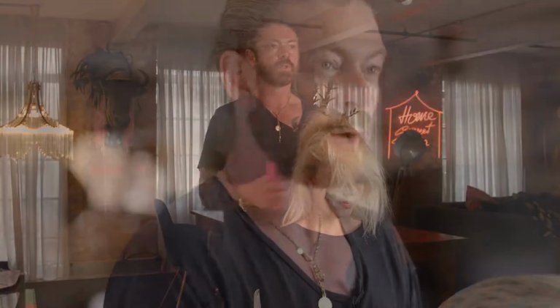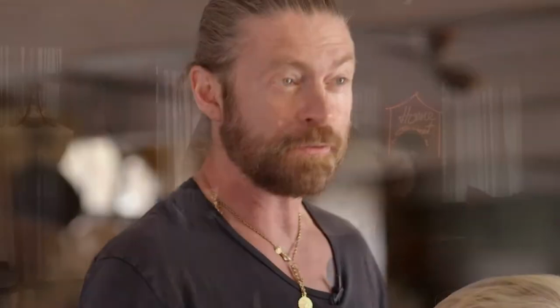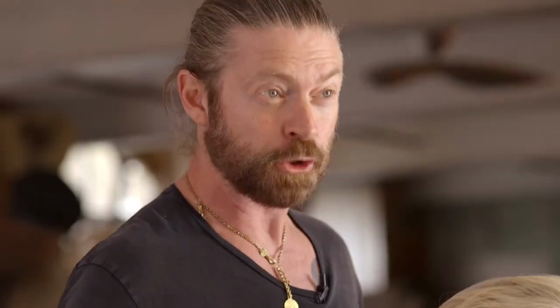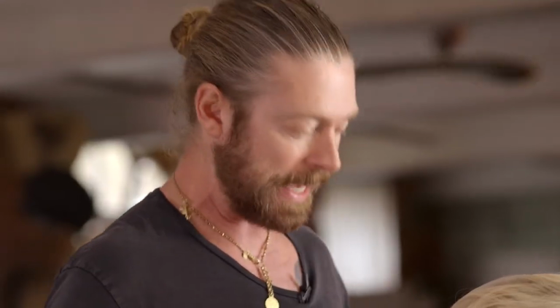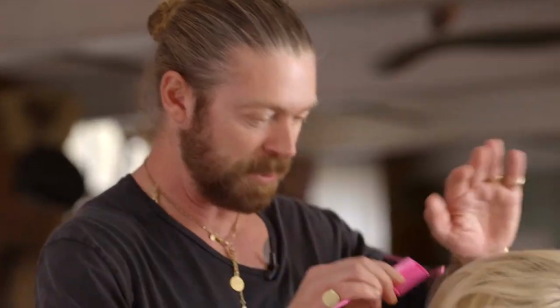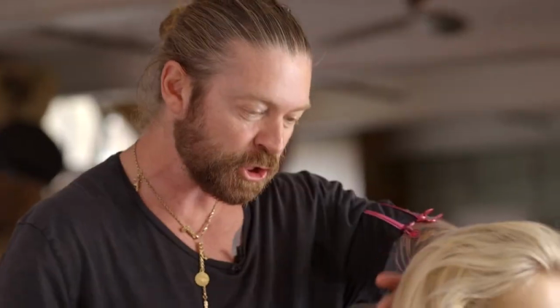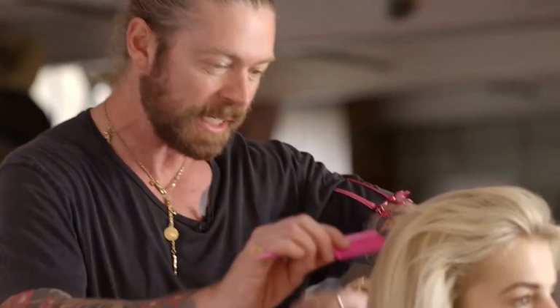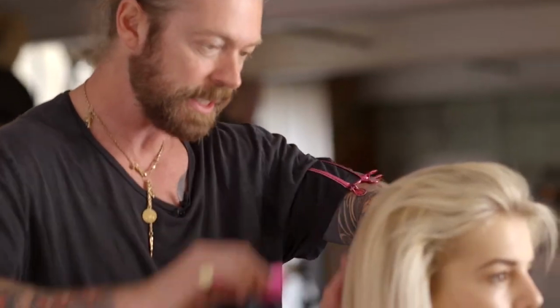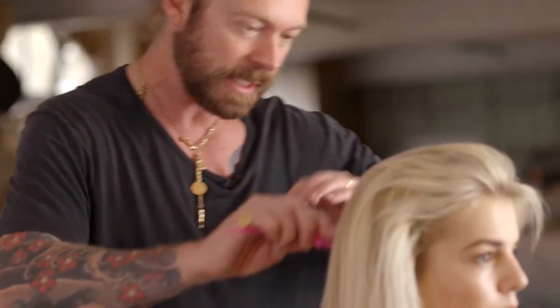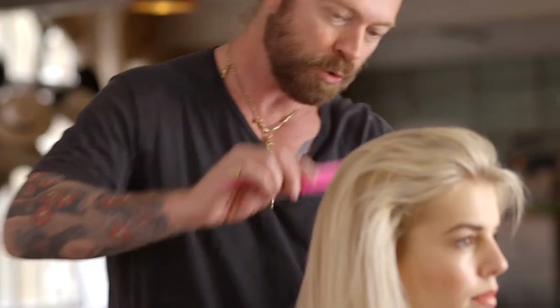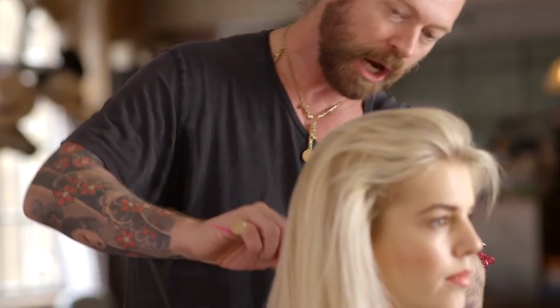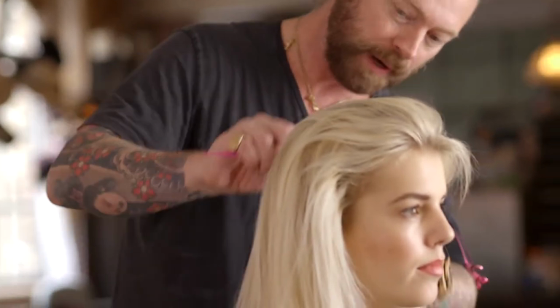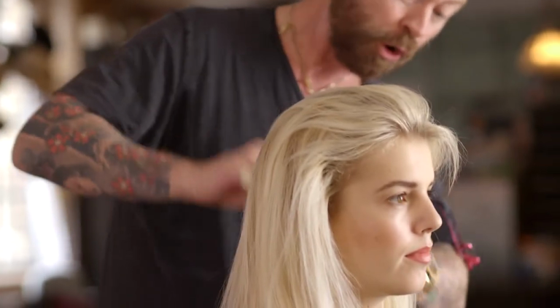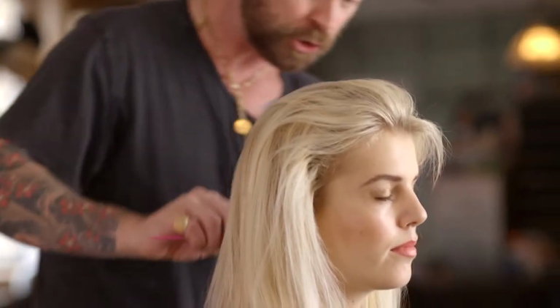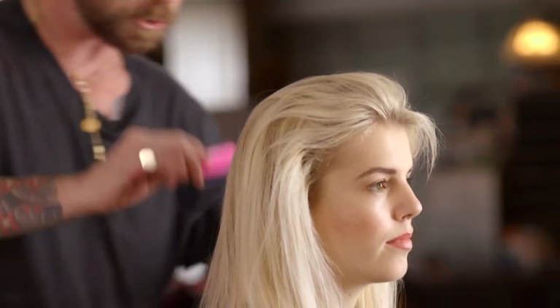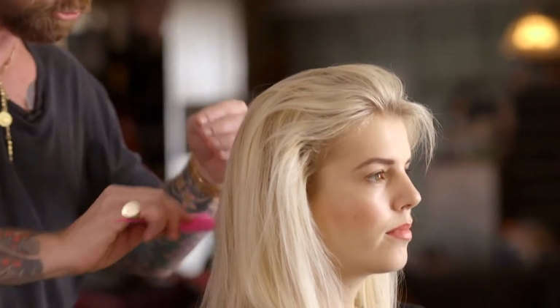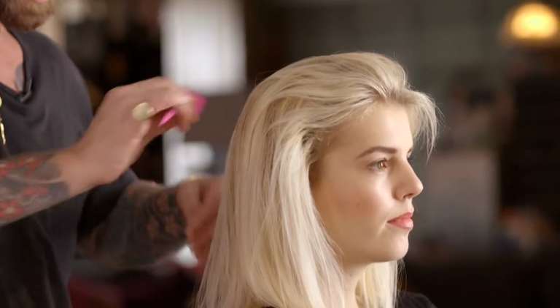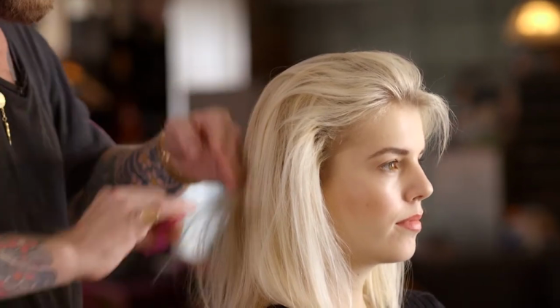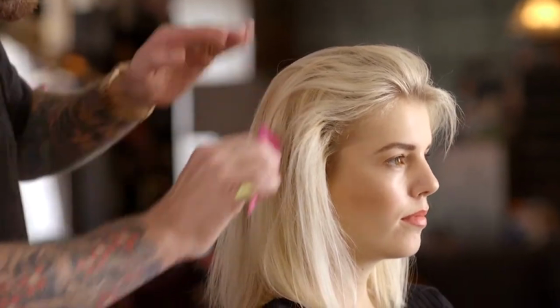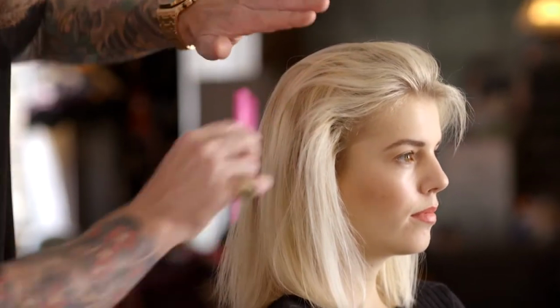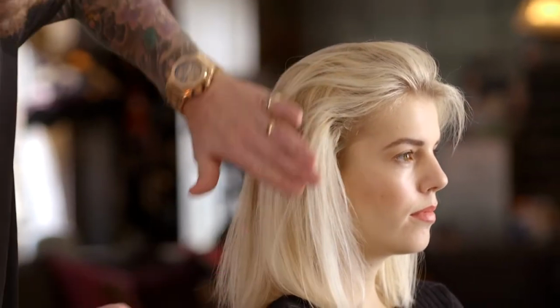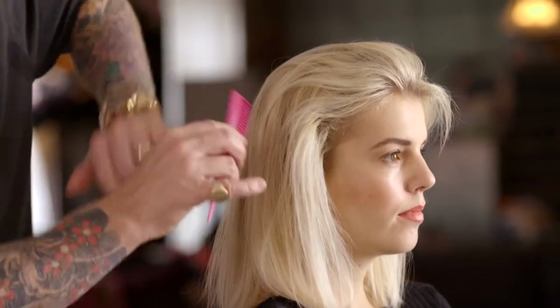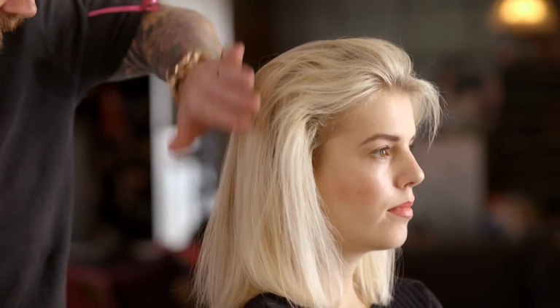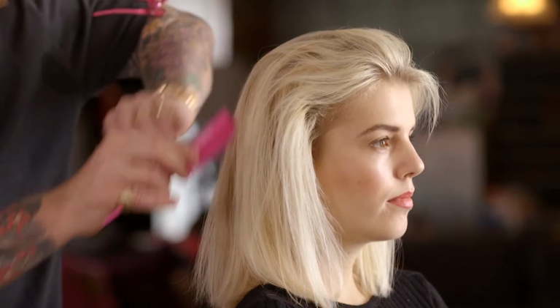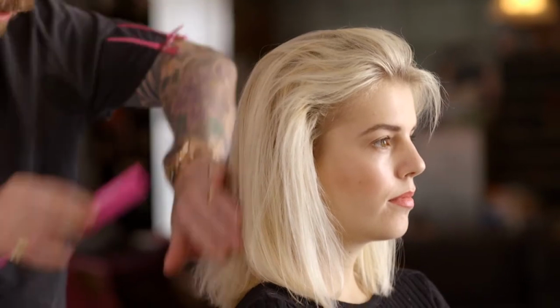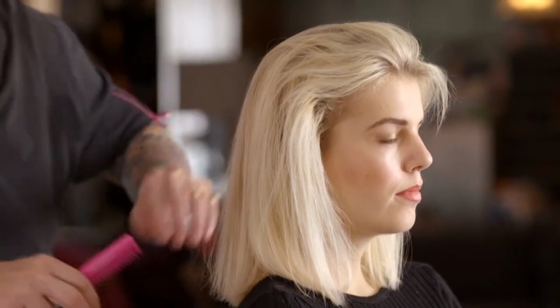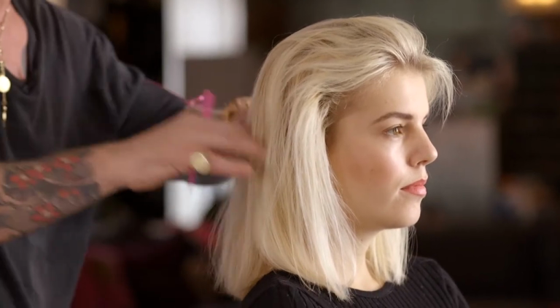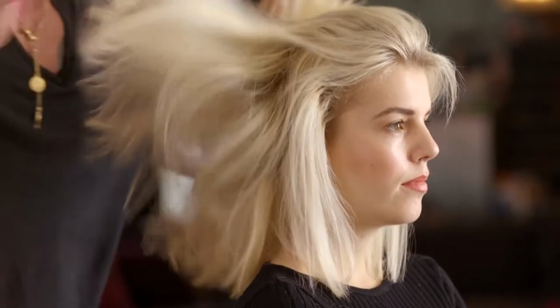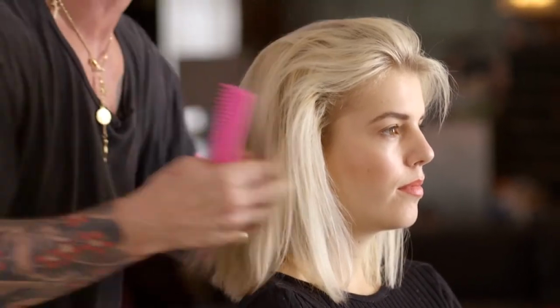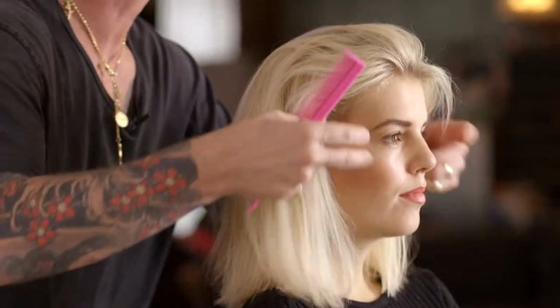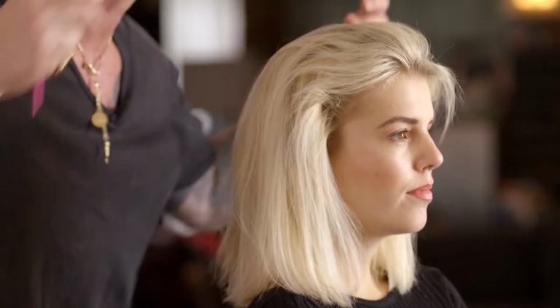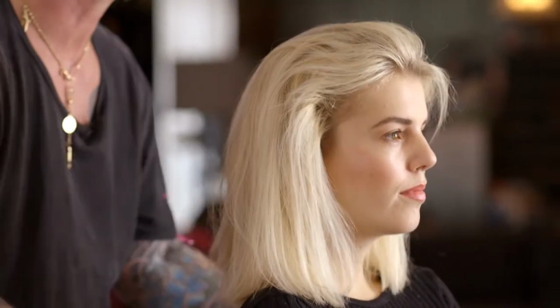Once you've finished all the backcombing, then gently comb over, not putting too much pressure on the hair, because the last thing we want to do is comb out all that backcombing that we've just put in.